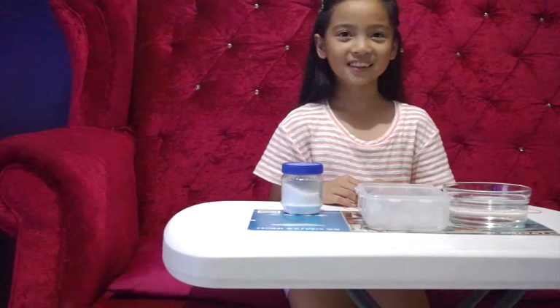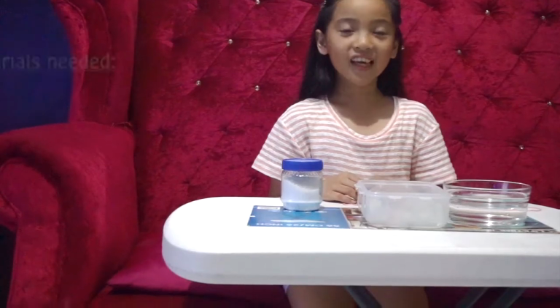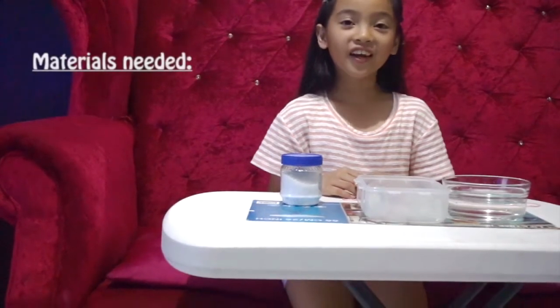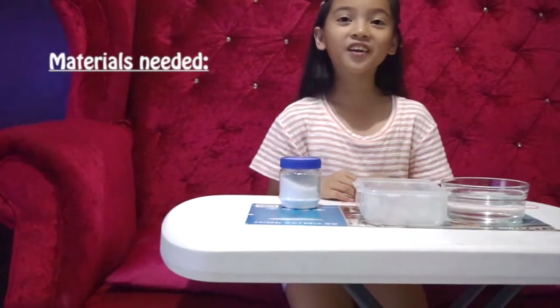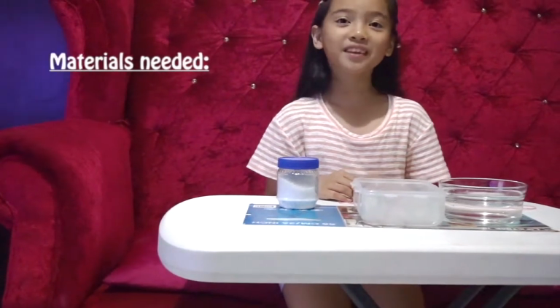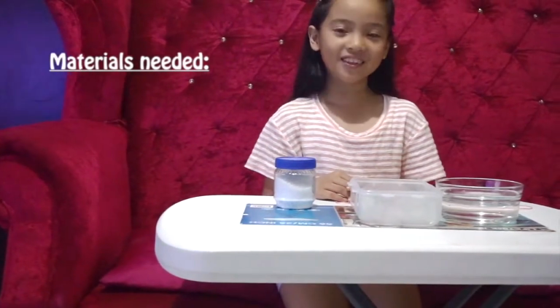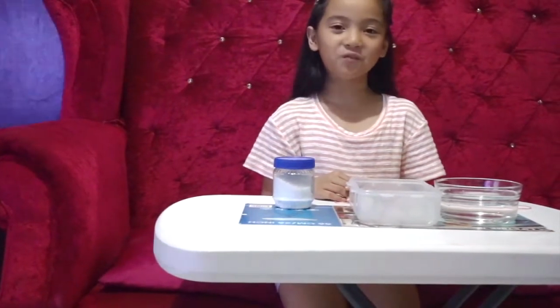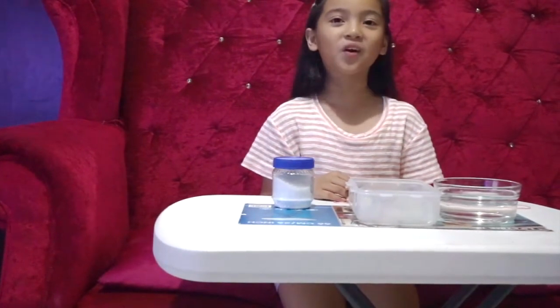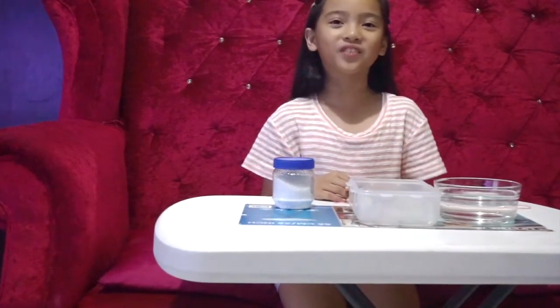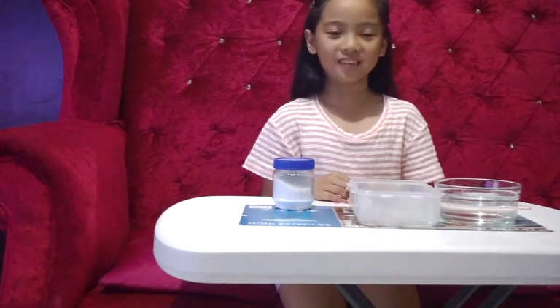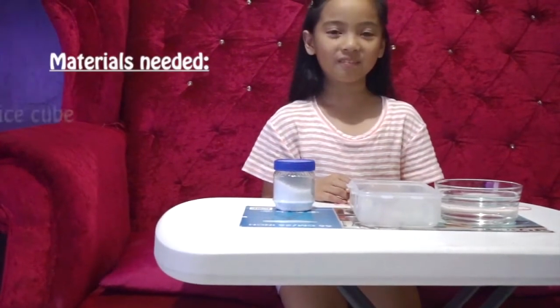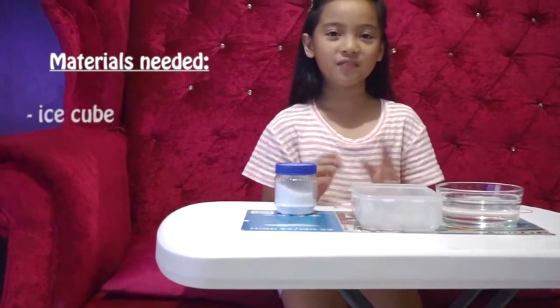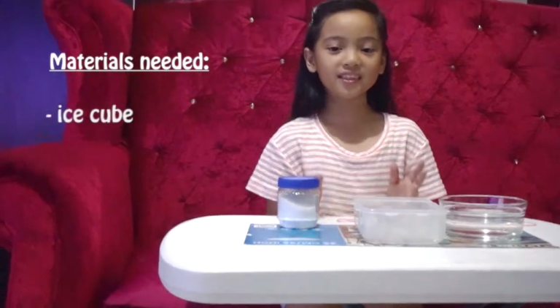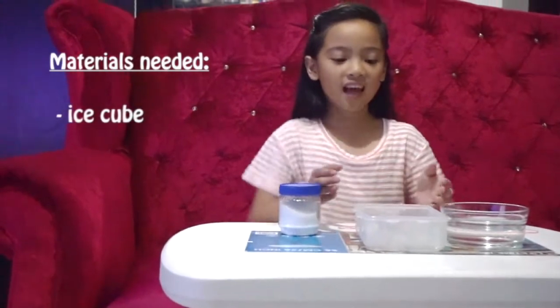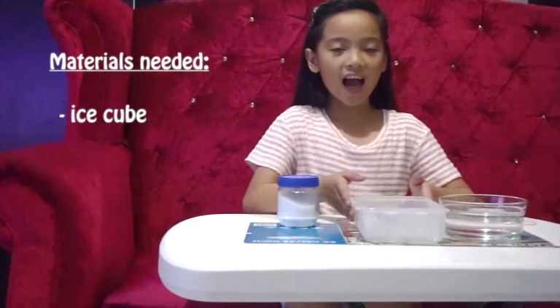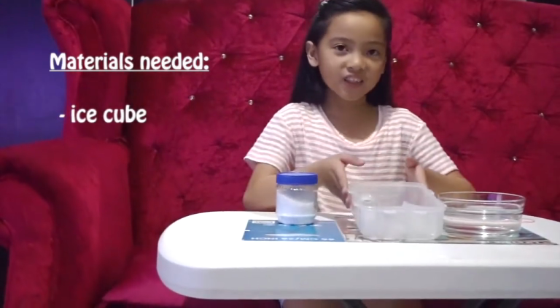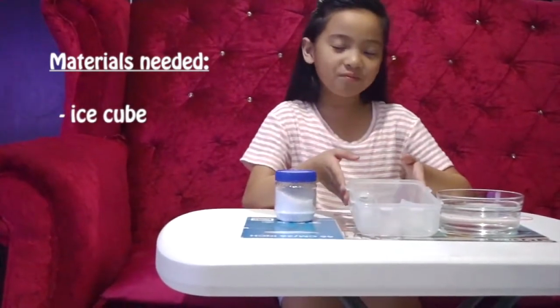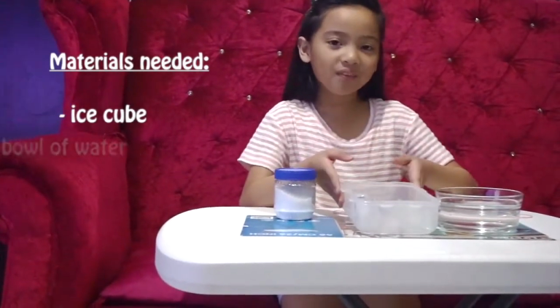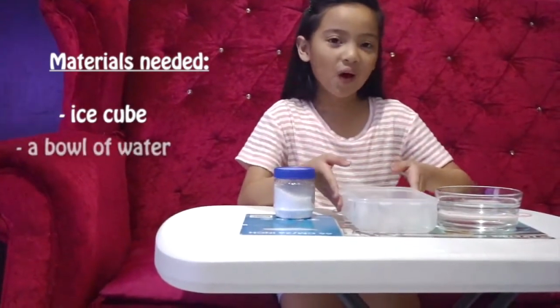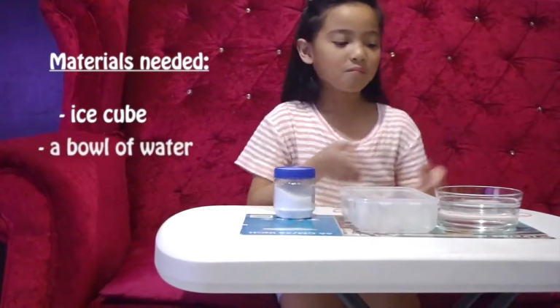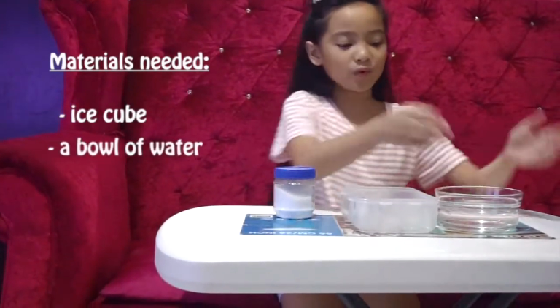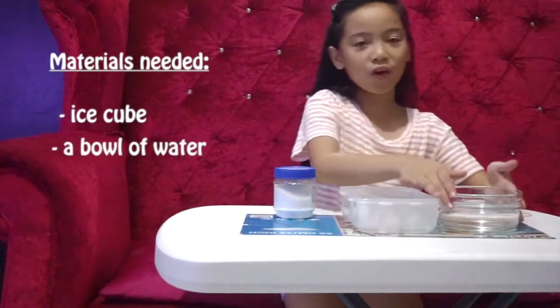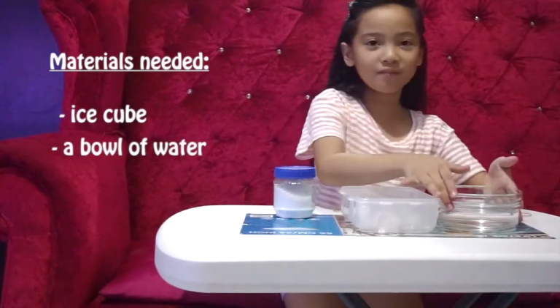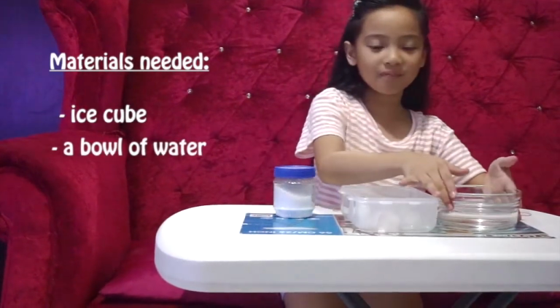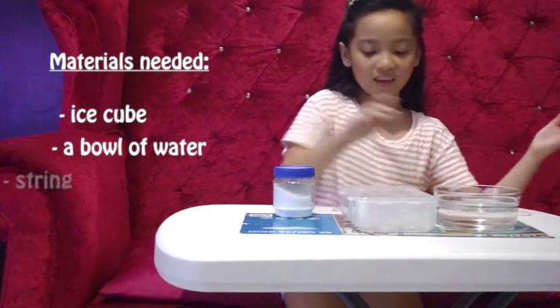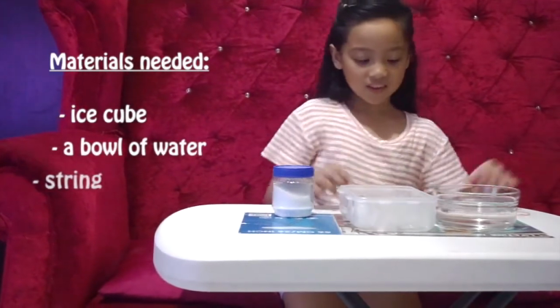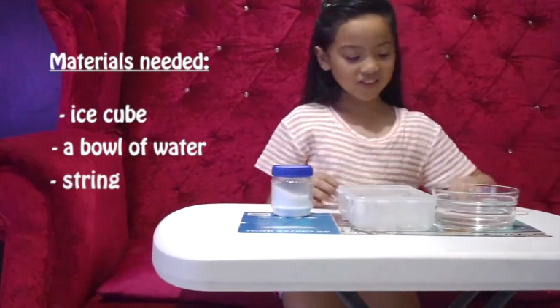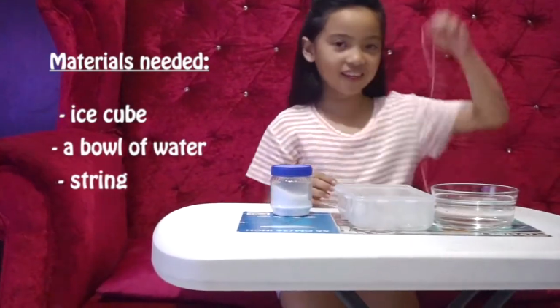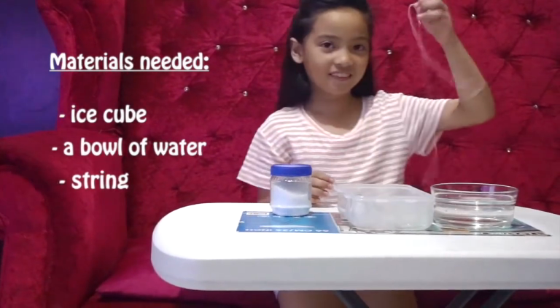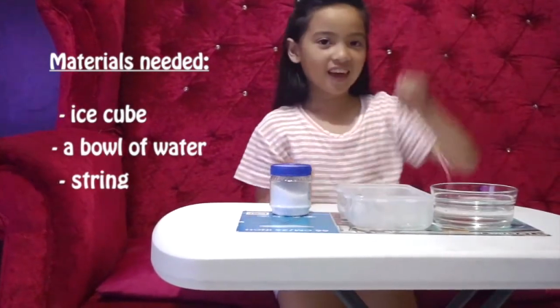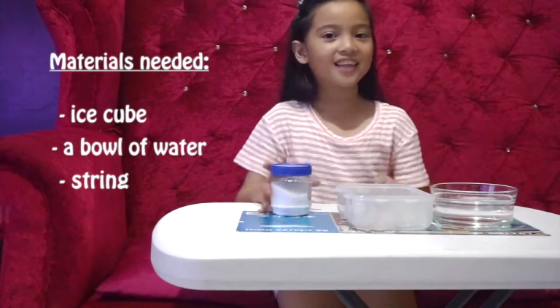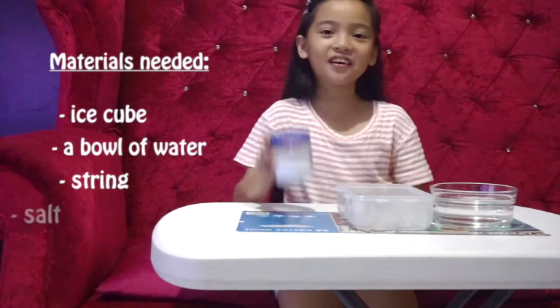Here are the materials that we're going to need. First, an ice cube, a pool of water, string, and salt.